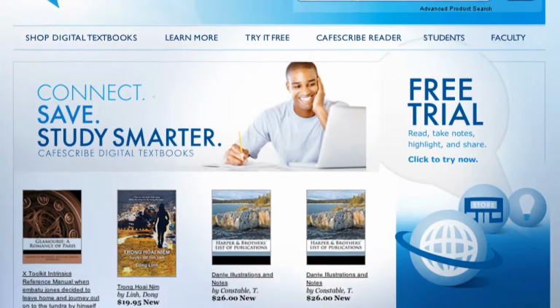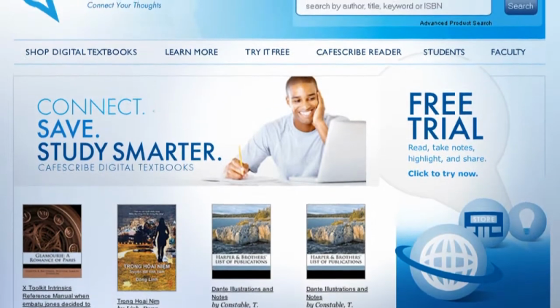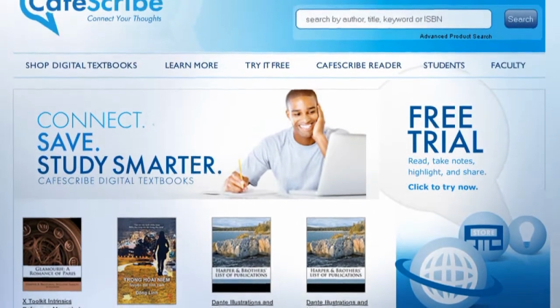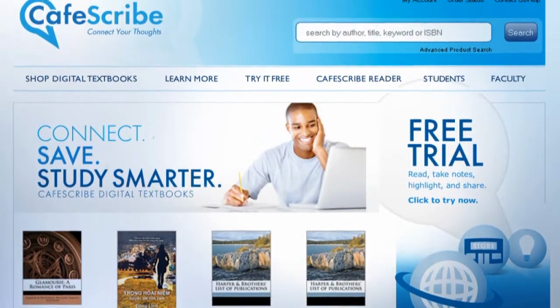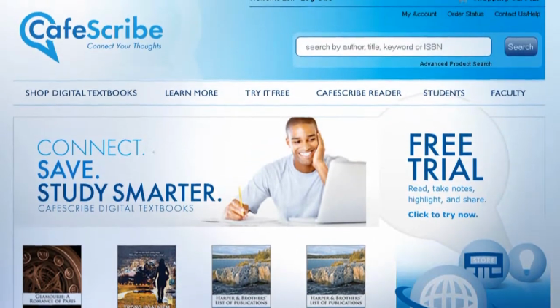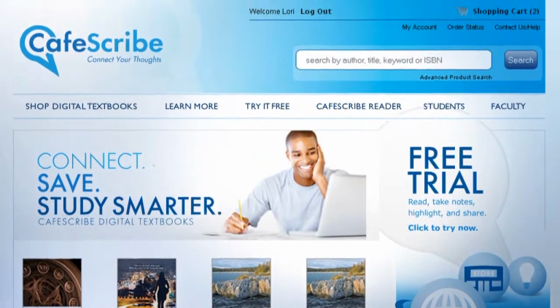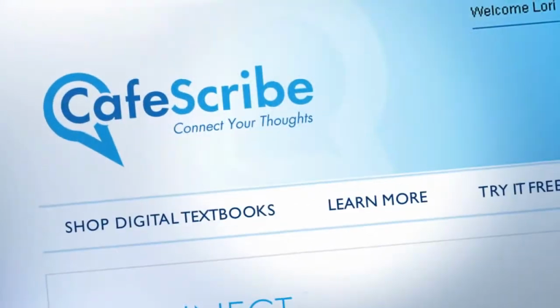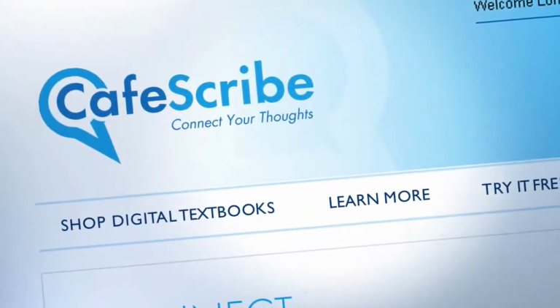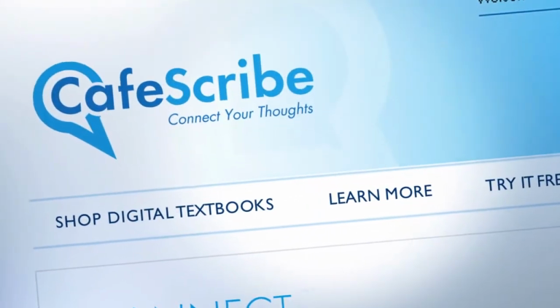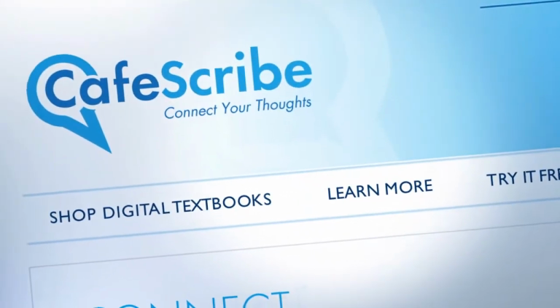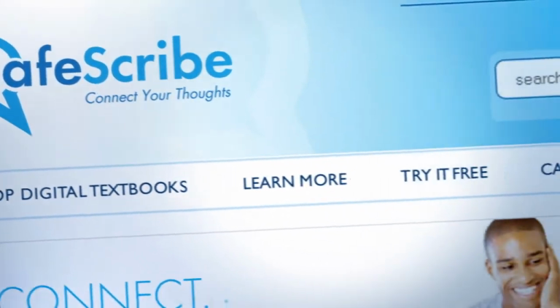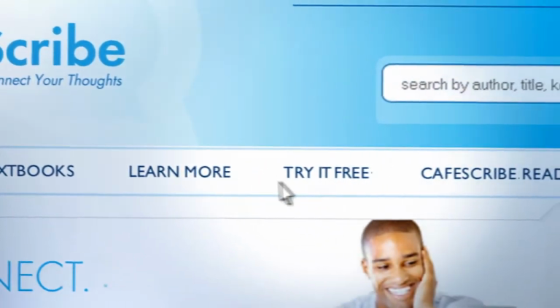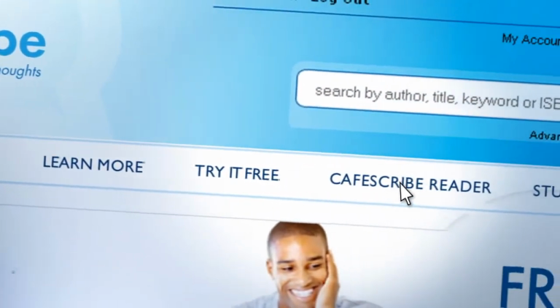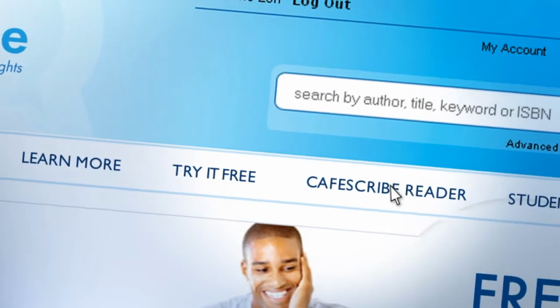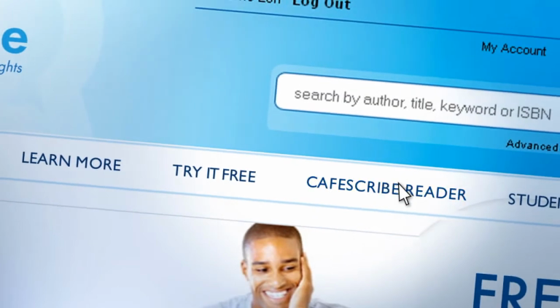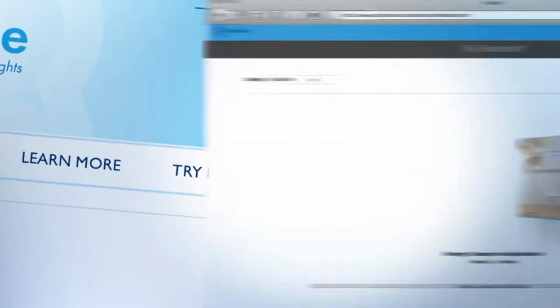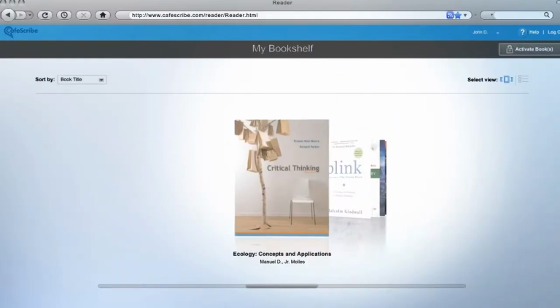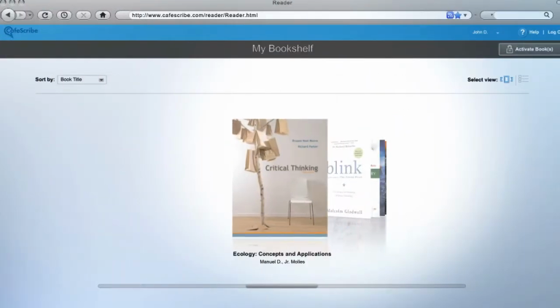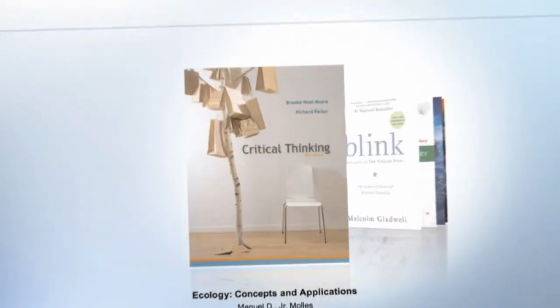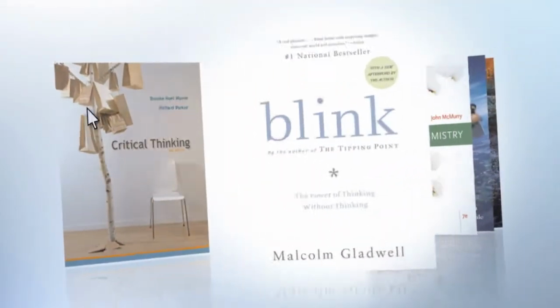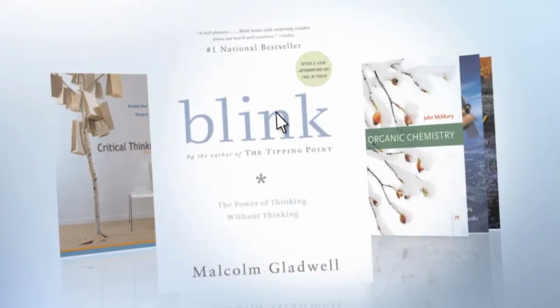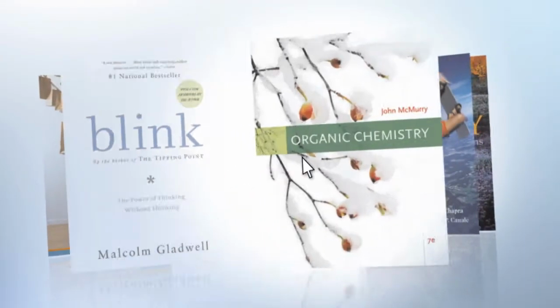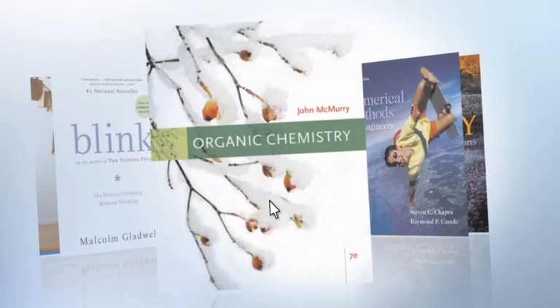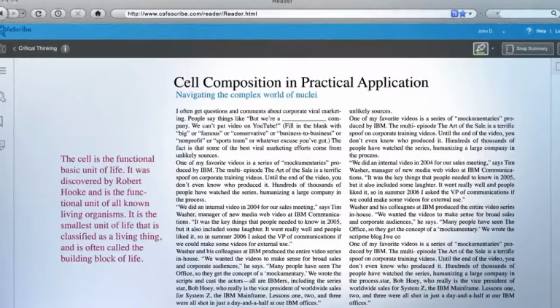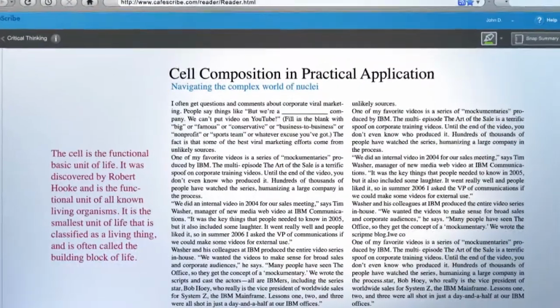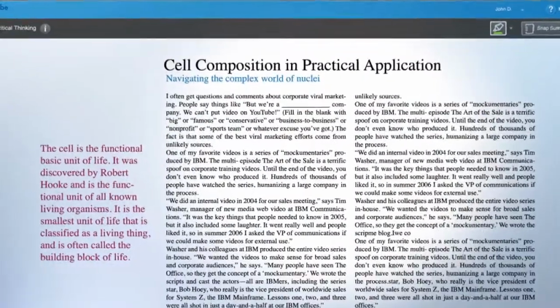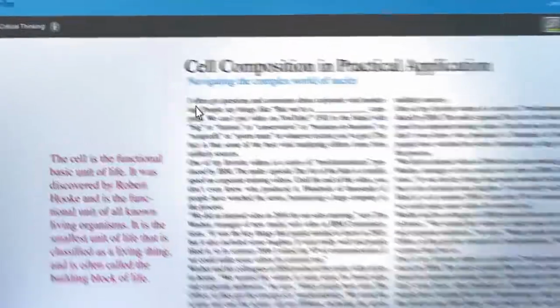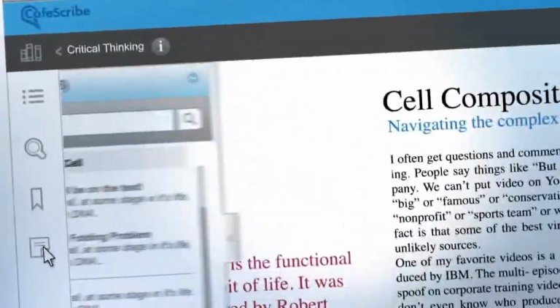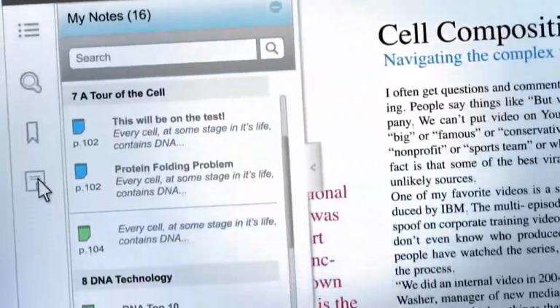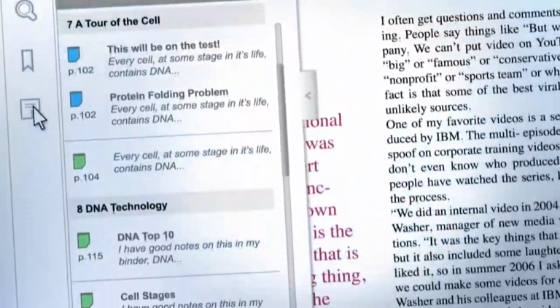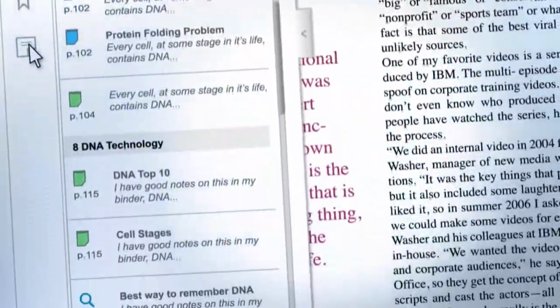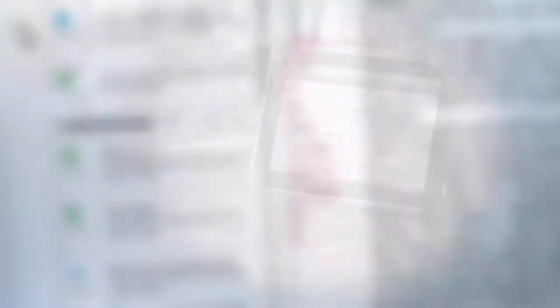CafeScribe is where you save time and money accessing the latest digital textbooks immediately, right from your computer. It's a great way to study, allowing you to share your notes and insights with your professors and fellow students, right within the textbook itself.